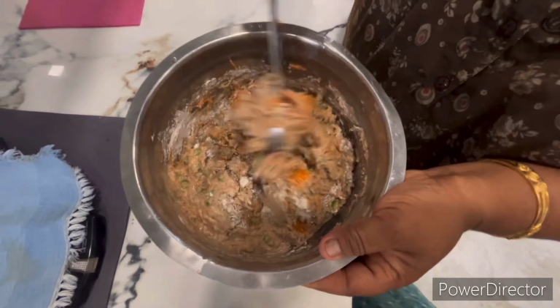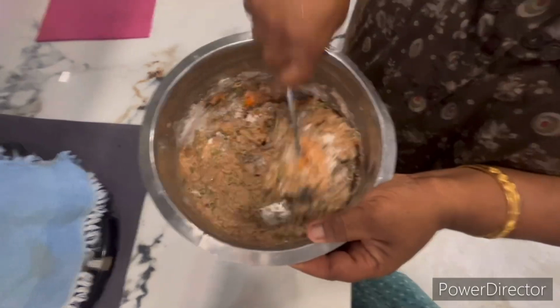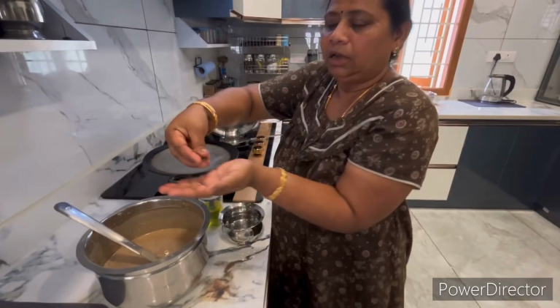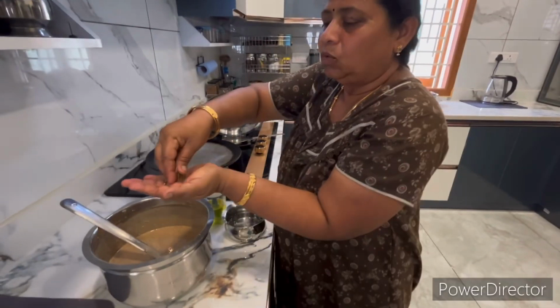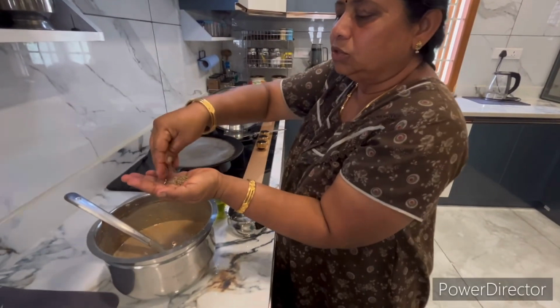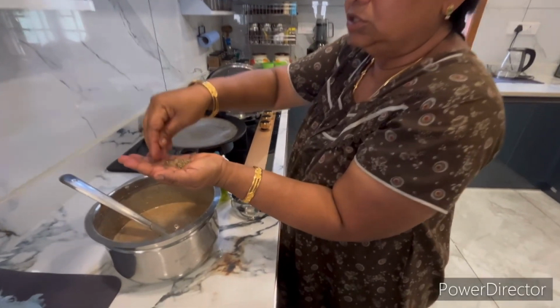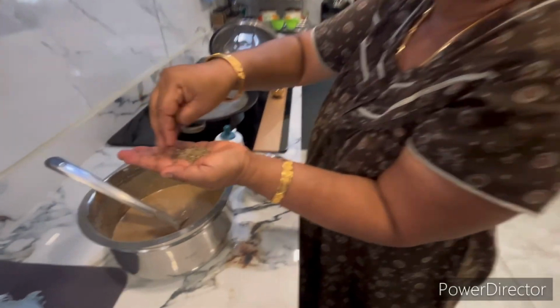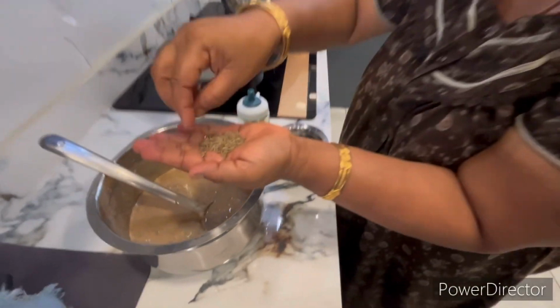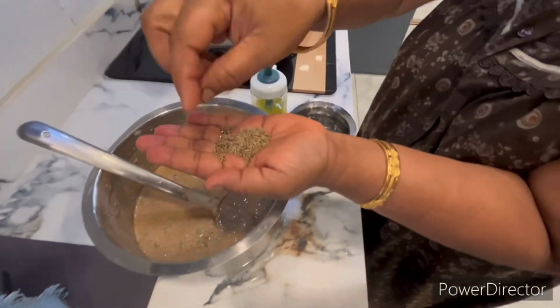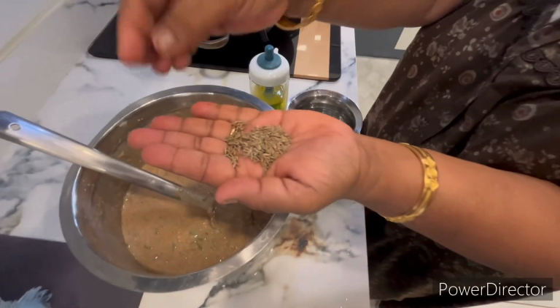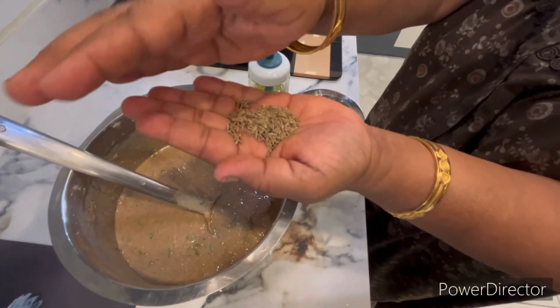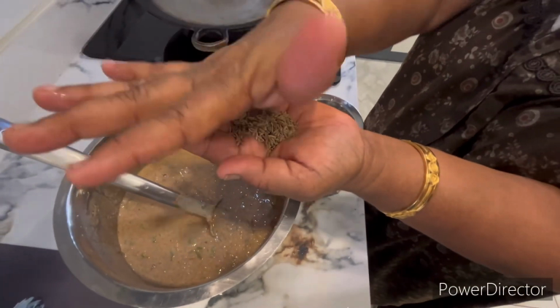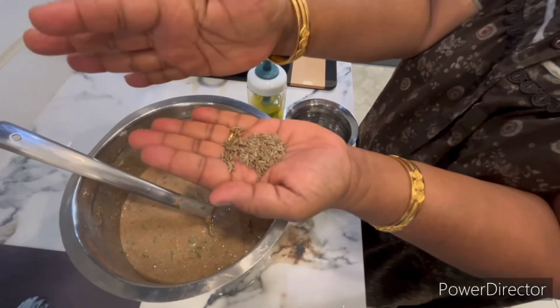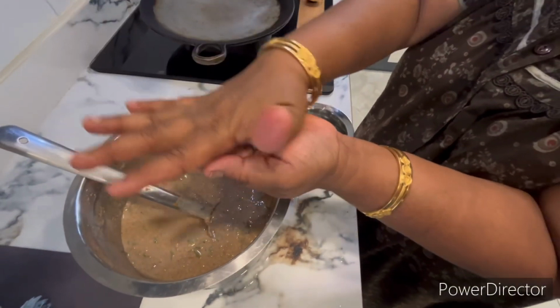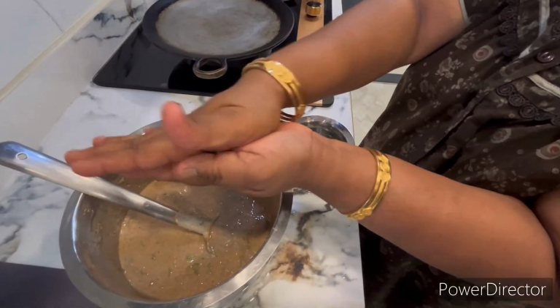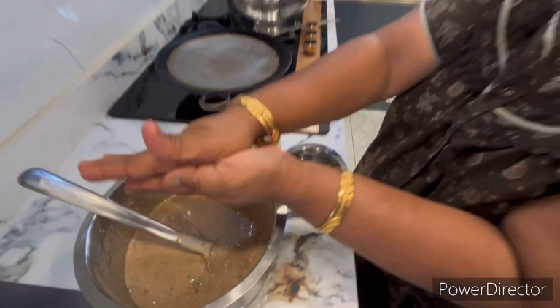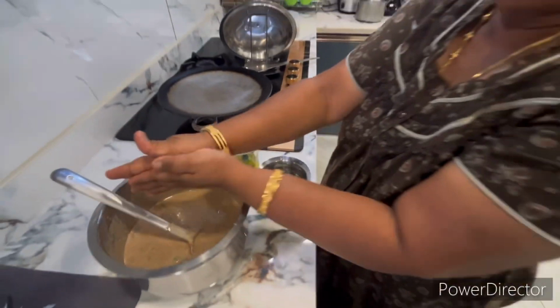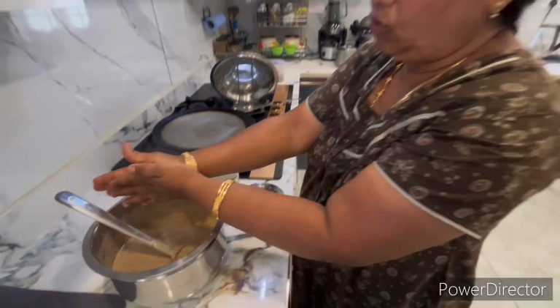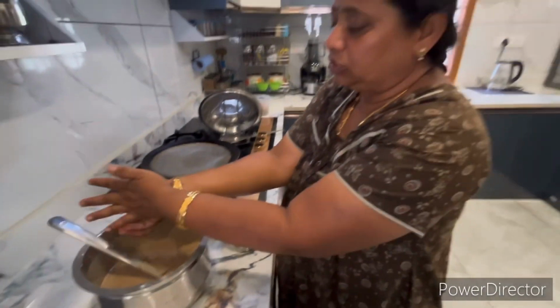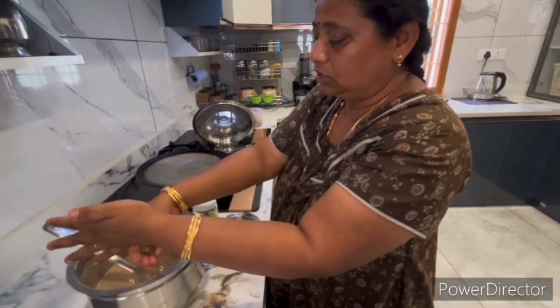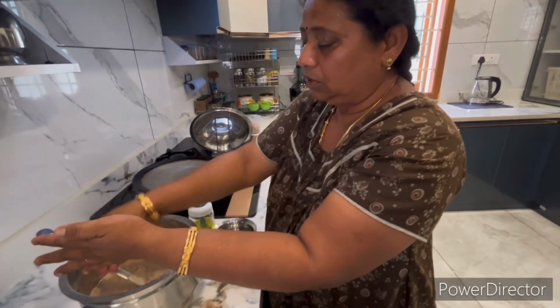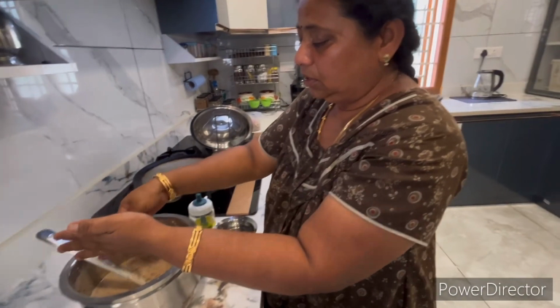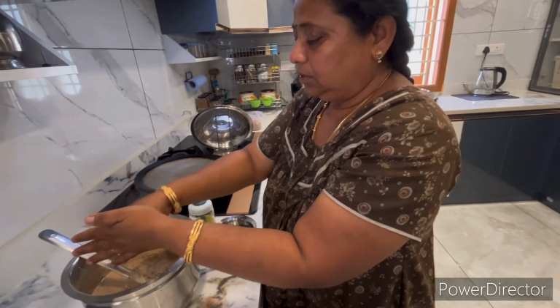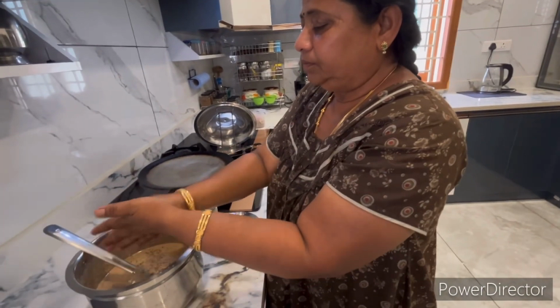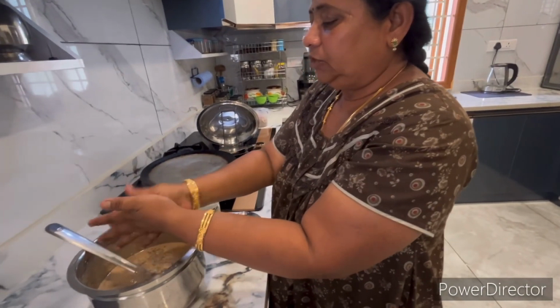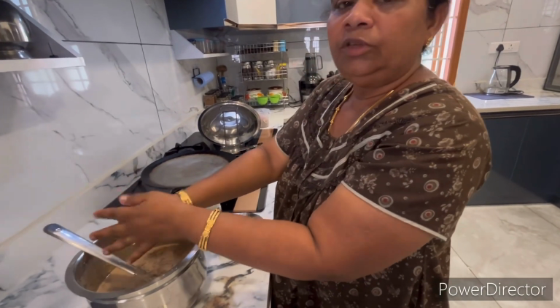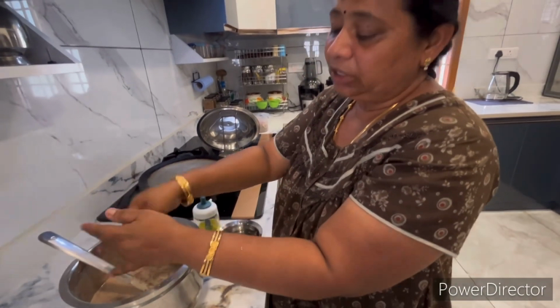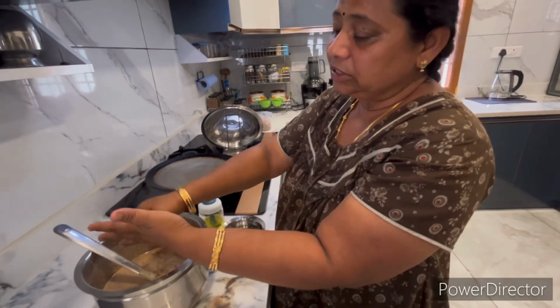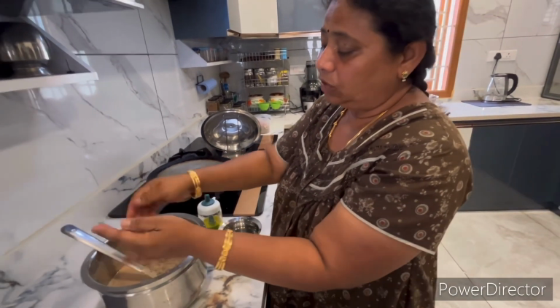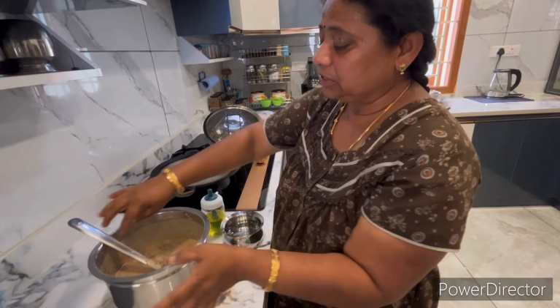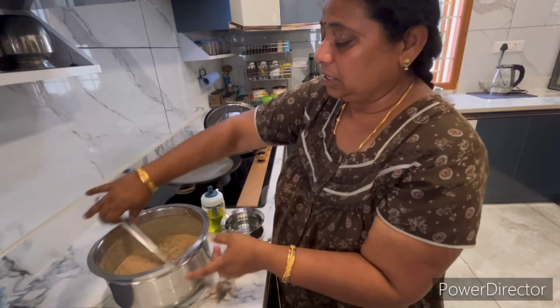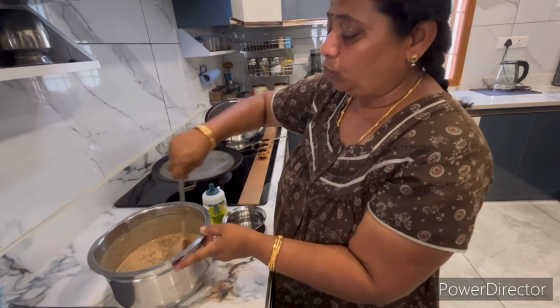Let's add some cheese. This is a good diet. You can taste the taste.